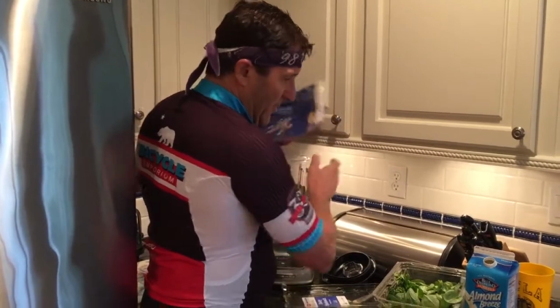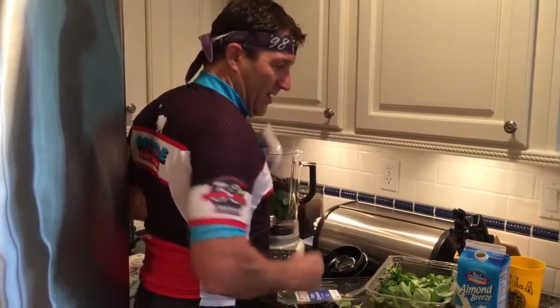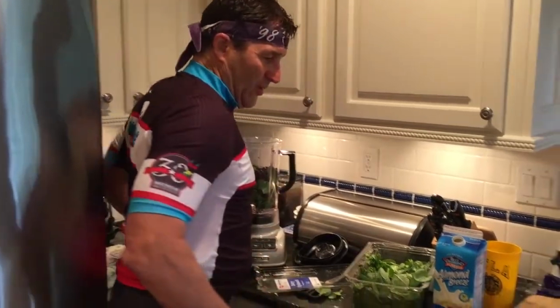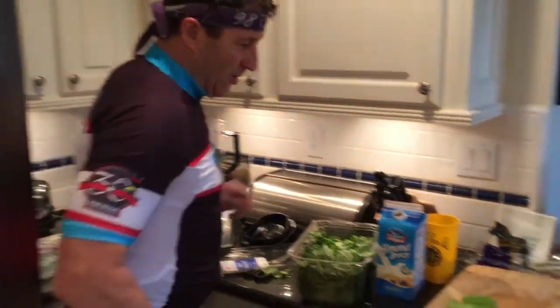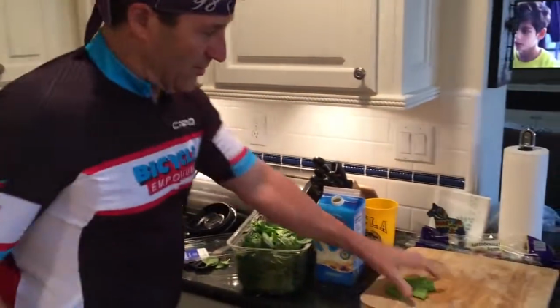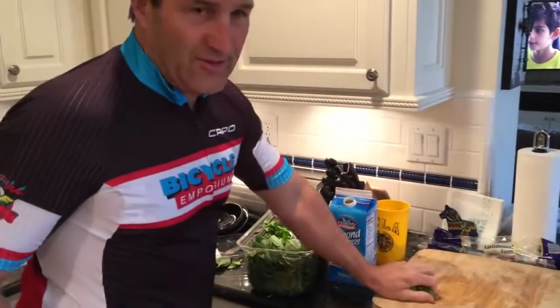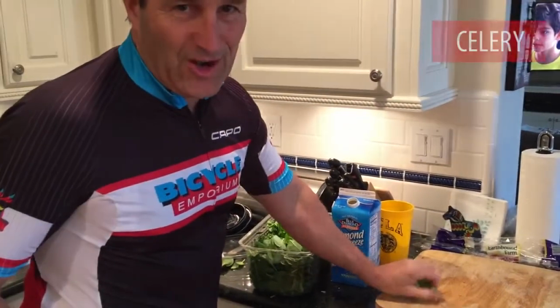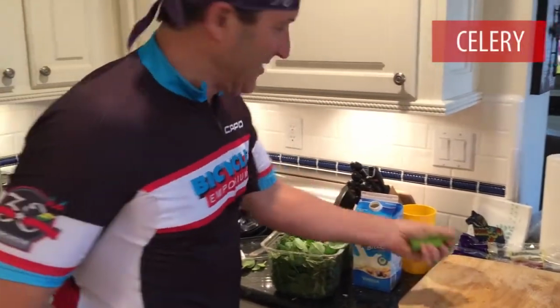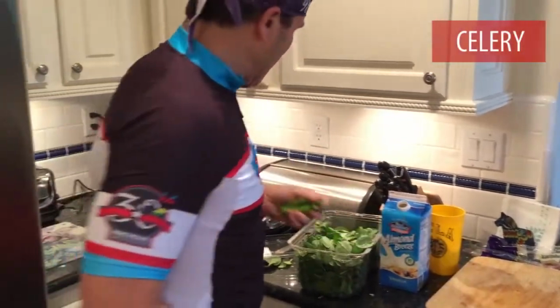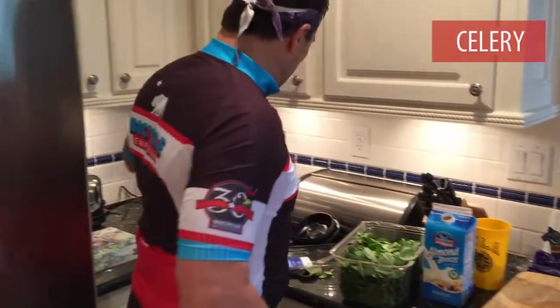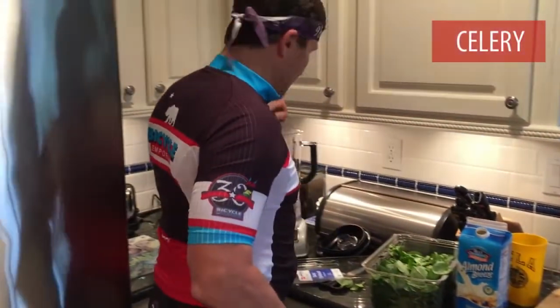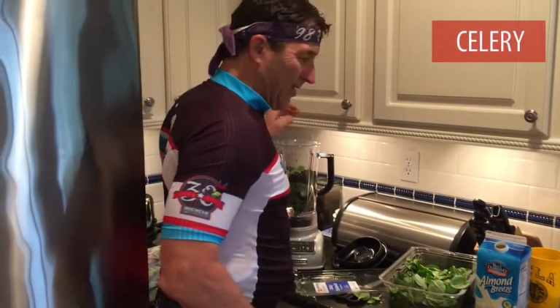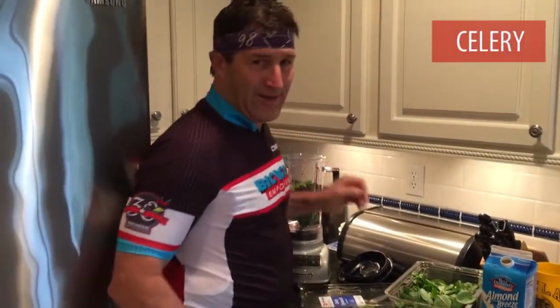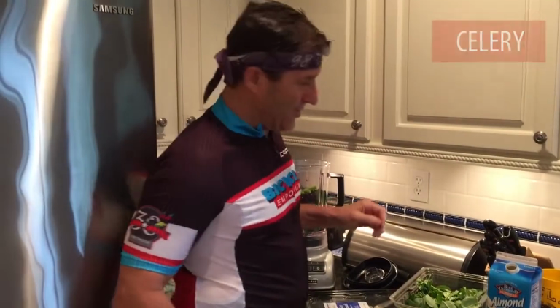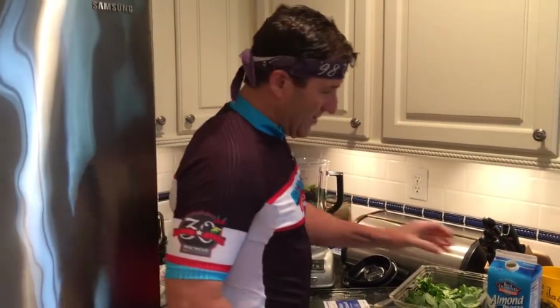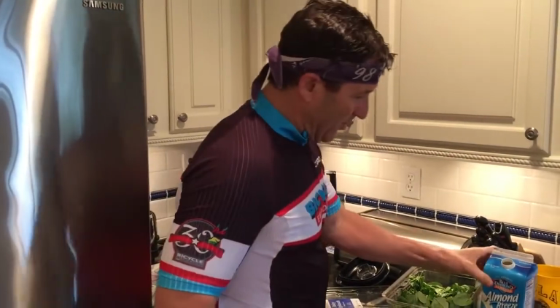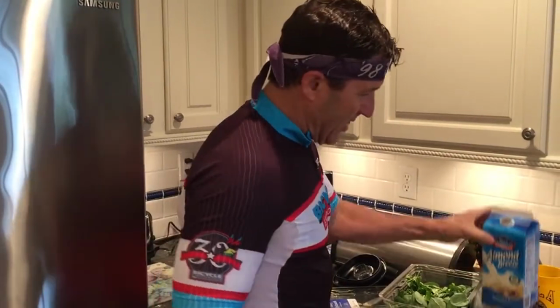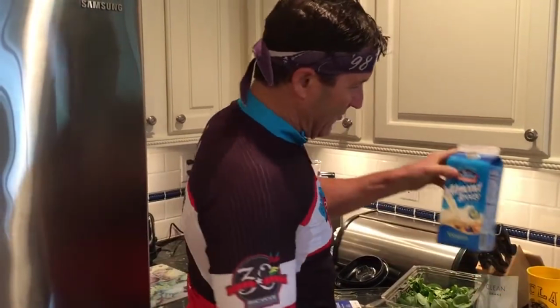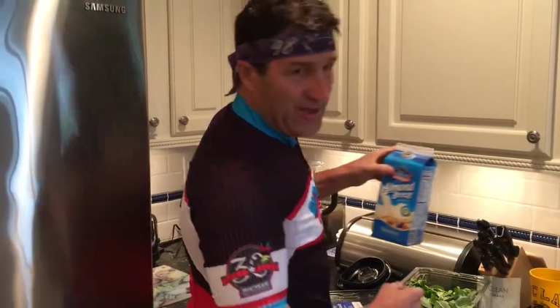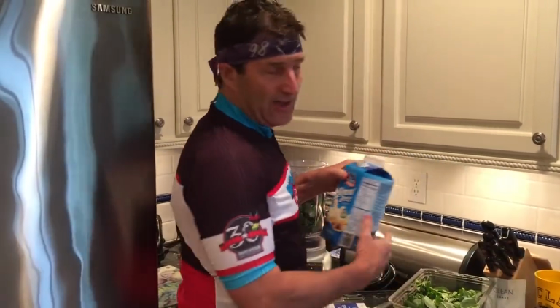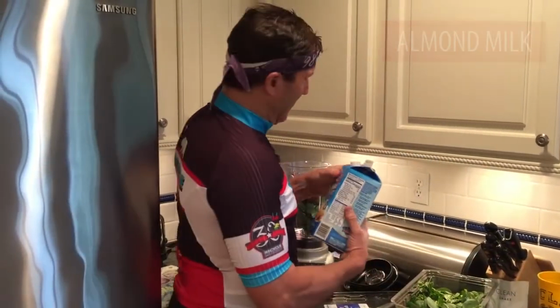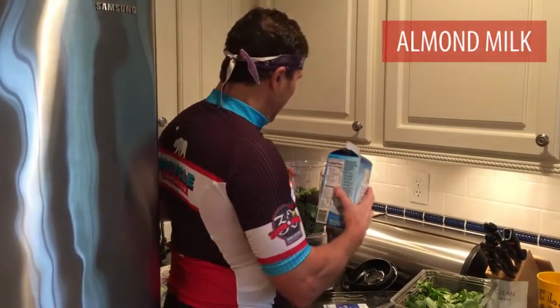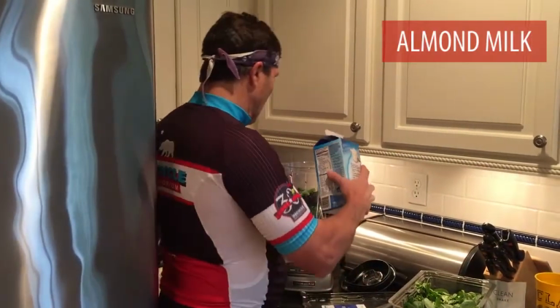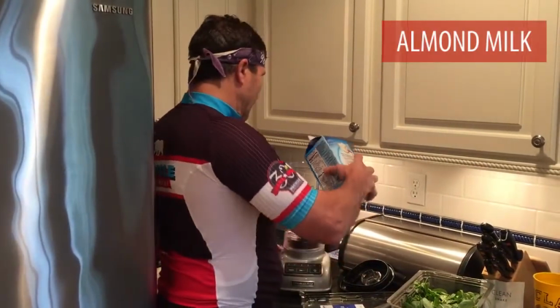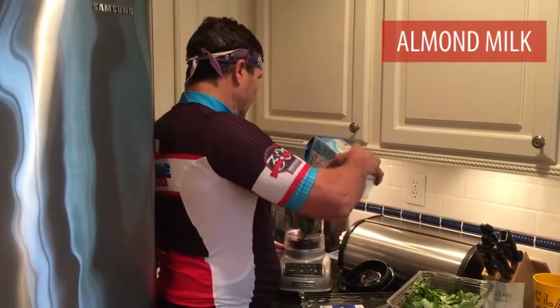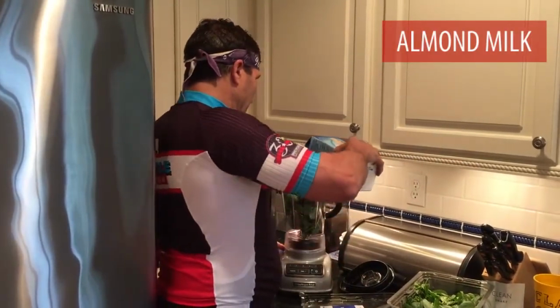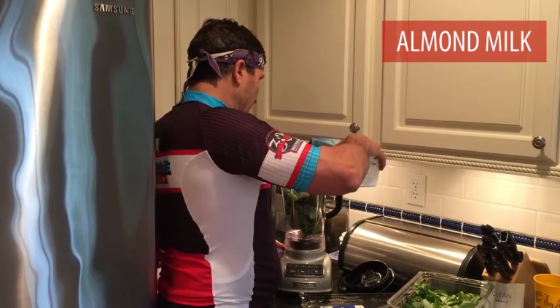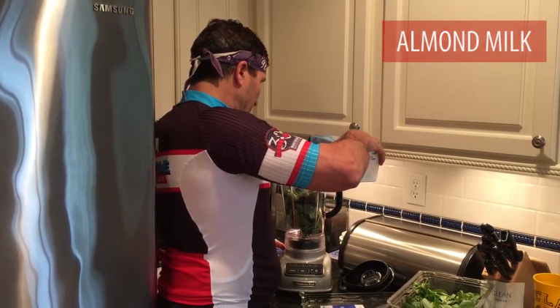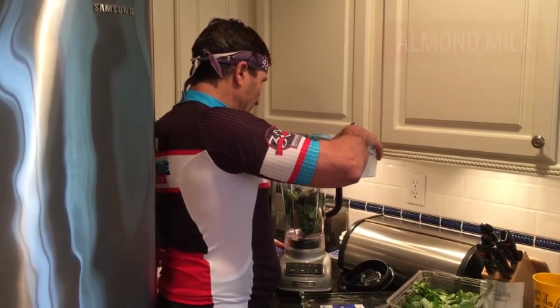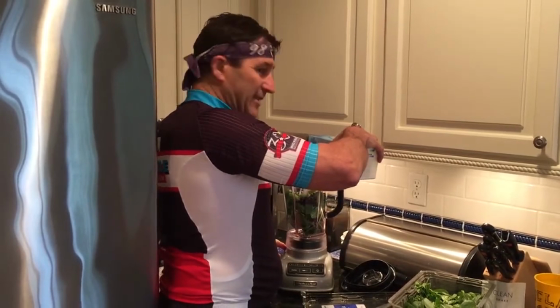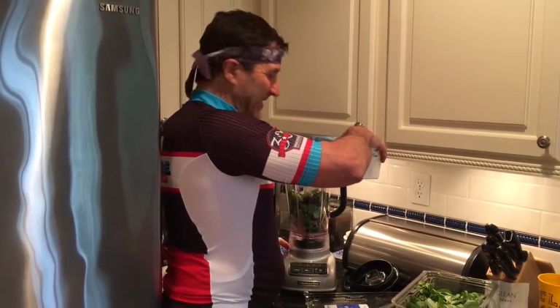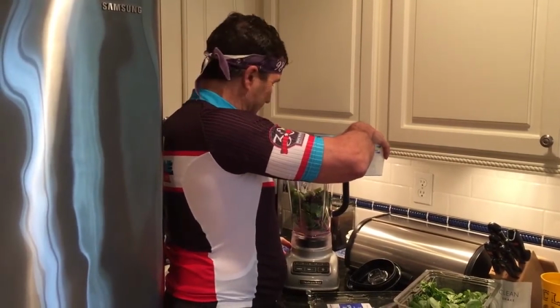Then we go with some celery, so we've got to make sure we get our greens. Then we put in a little almond breeze almond milk, put some of that down in there, probably about like yay.